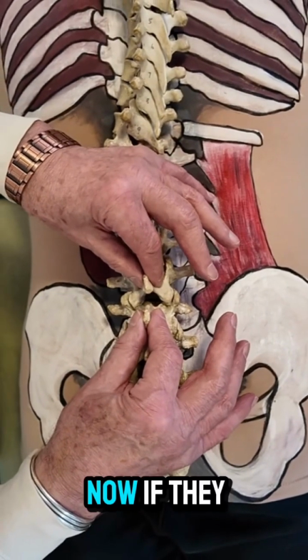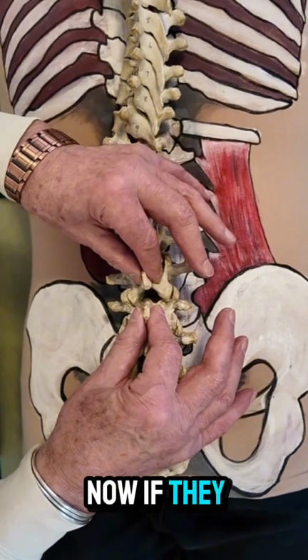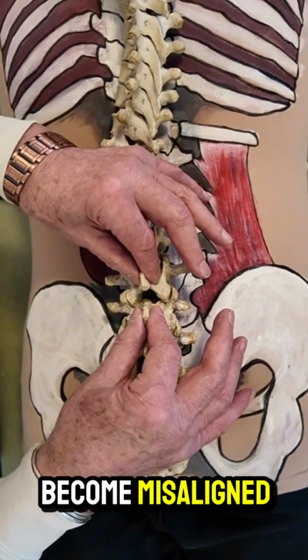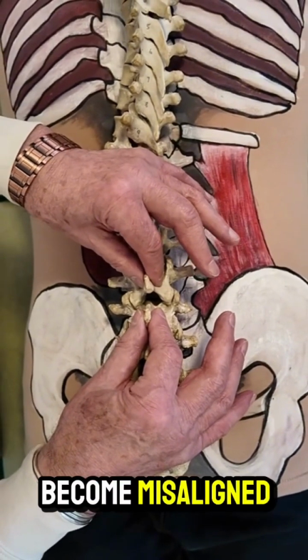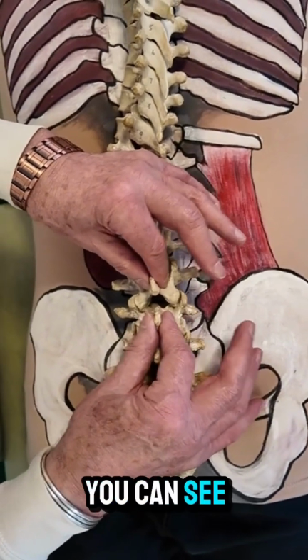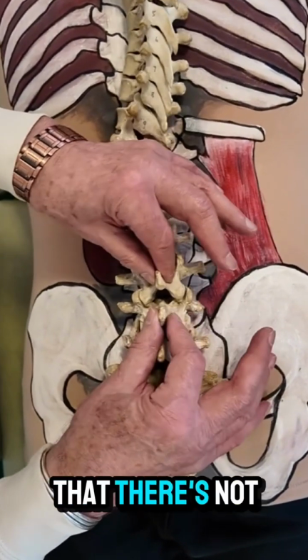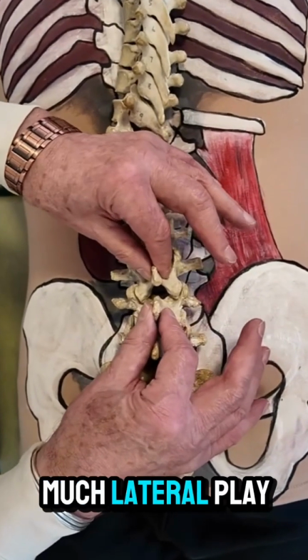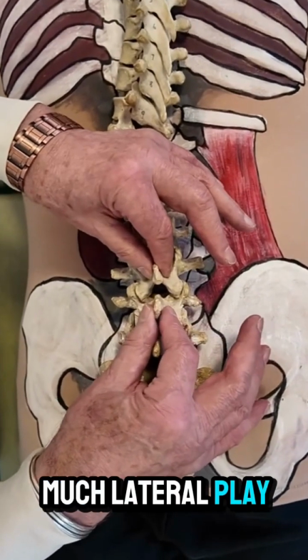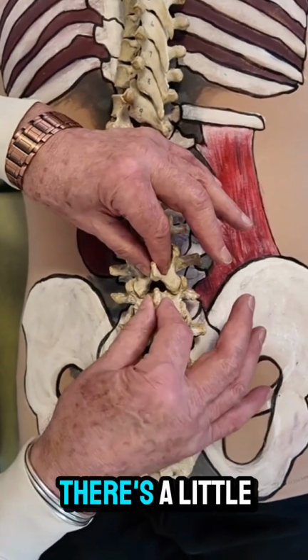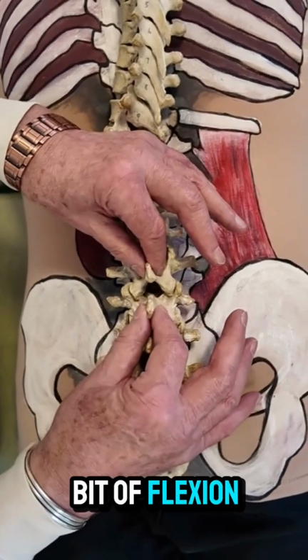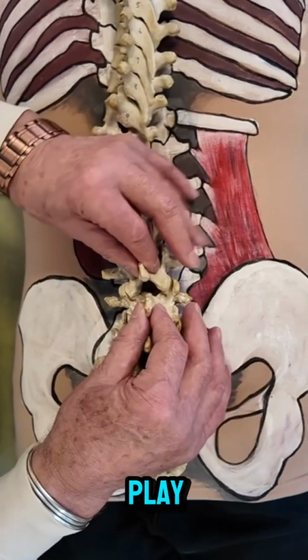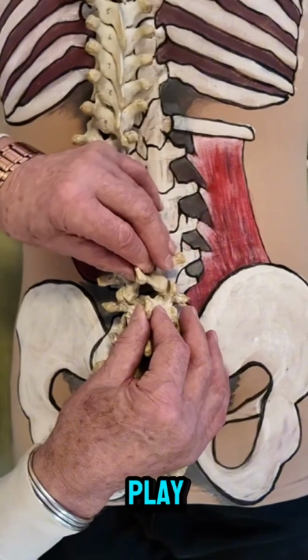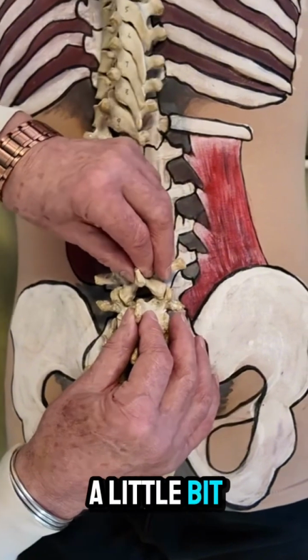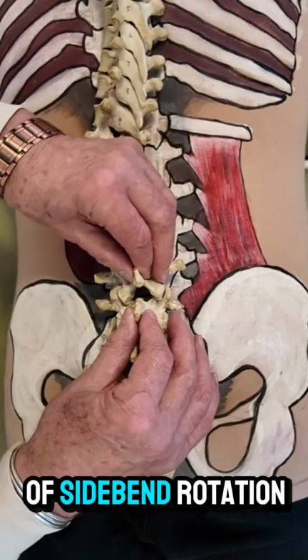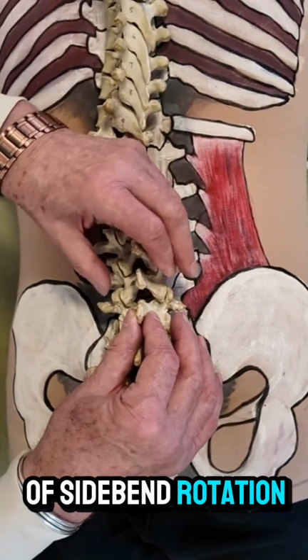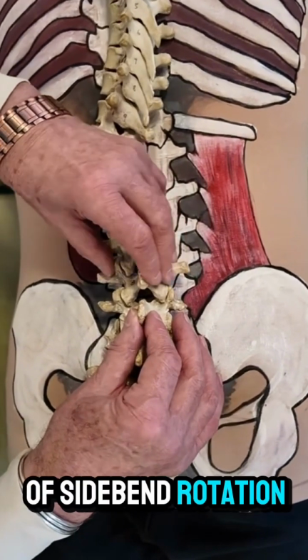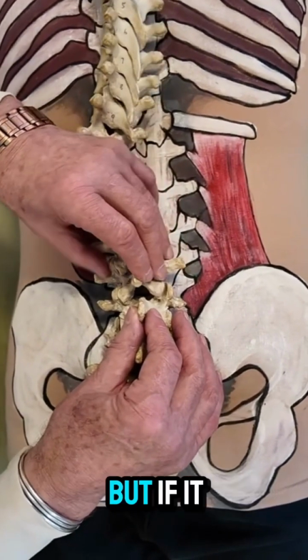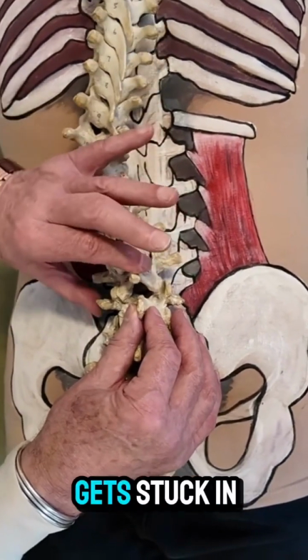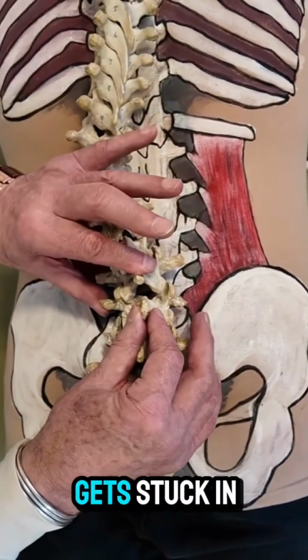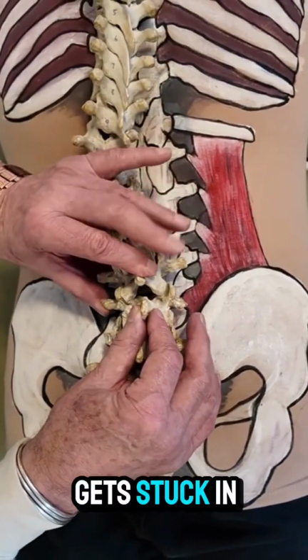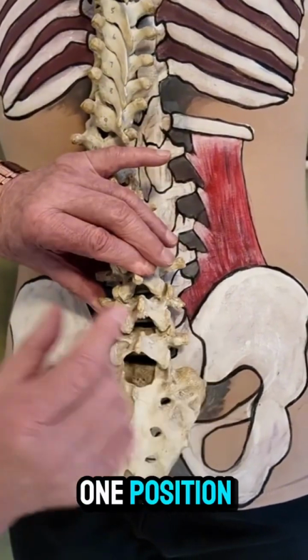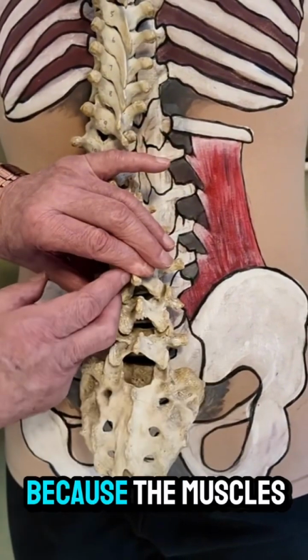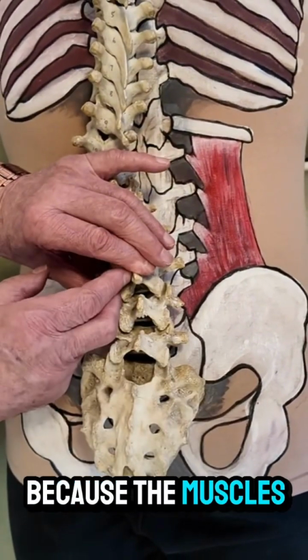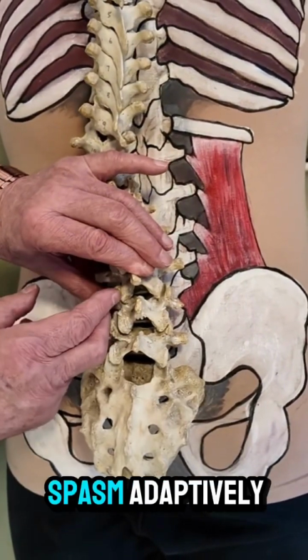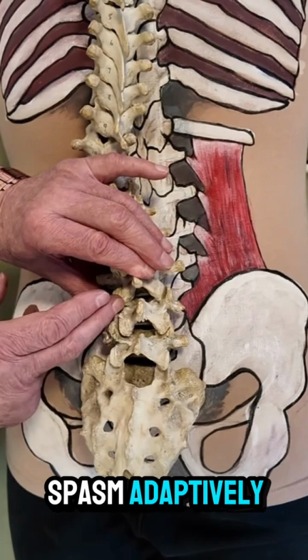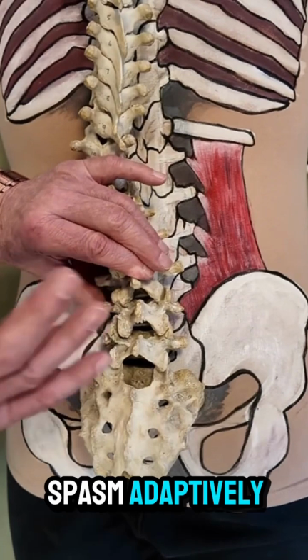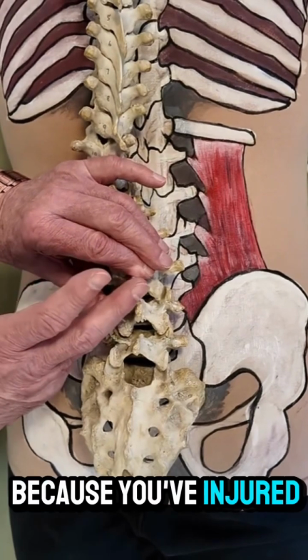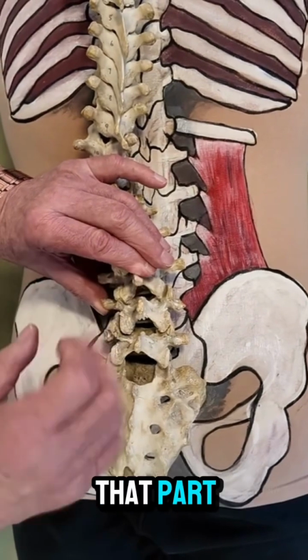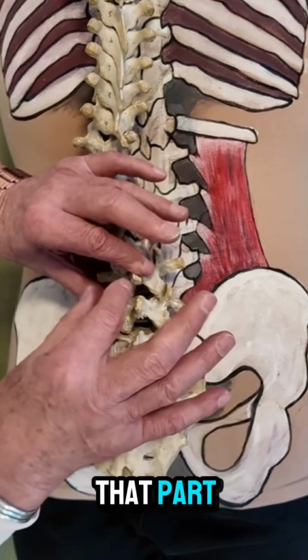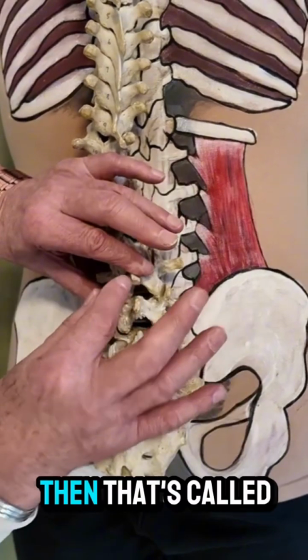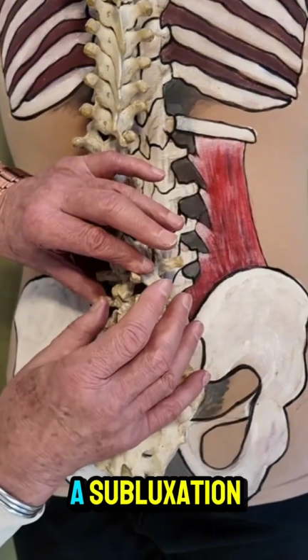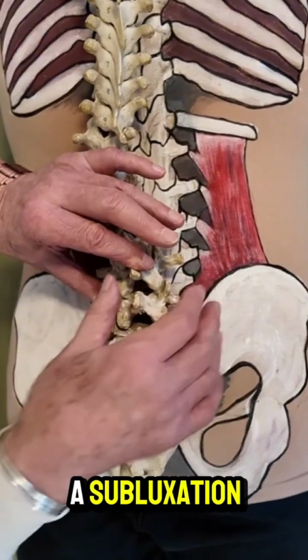Now, if they become misaligned, you can see there's not much lateral play there — a little bit of flexion play, a little bit of side bend rotation. But if it gets stuck in one position because the muscles have gone to spasm adaptively because you've injured that part, then that's called a subluxation.